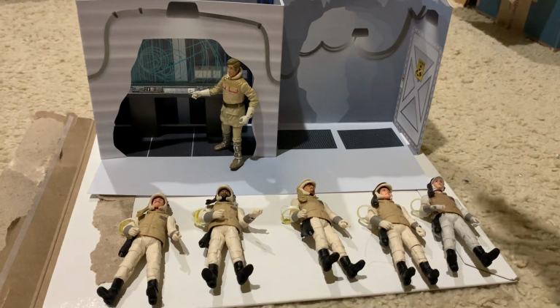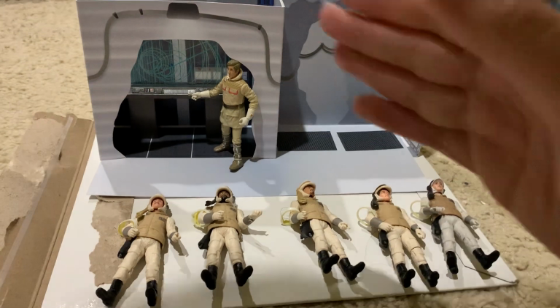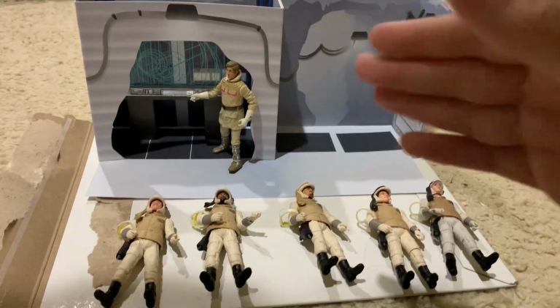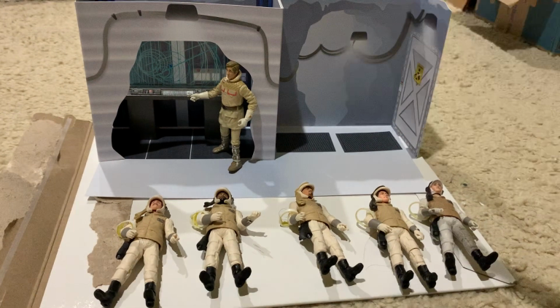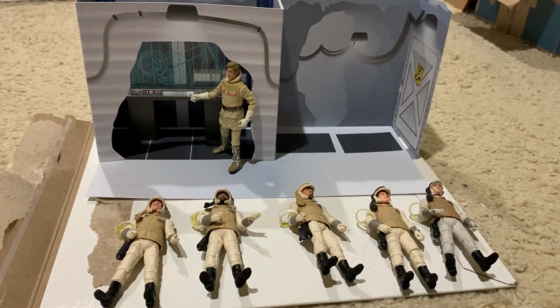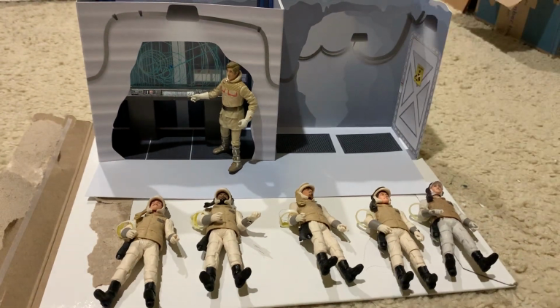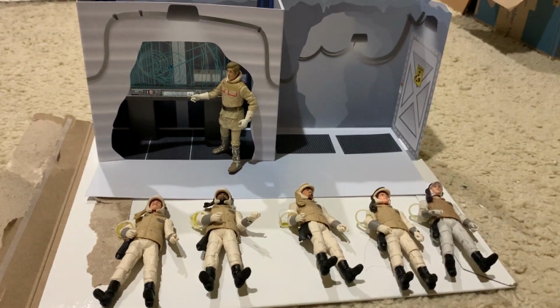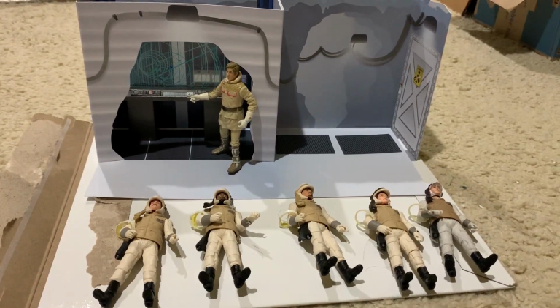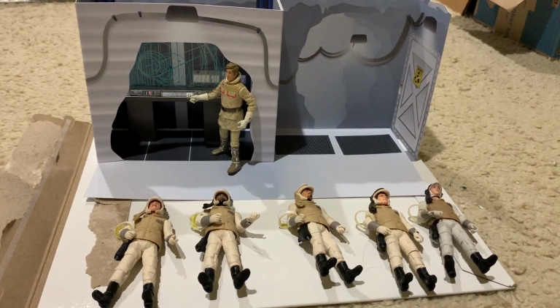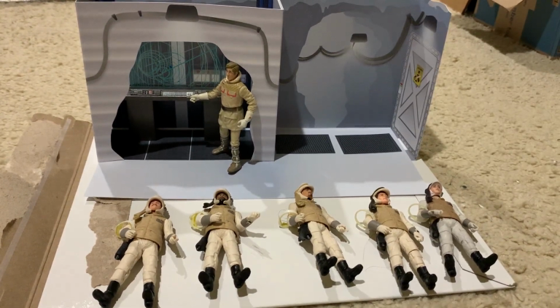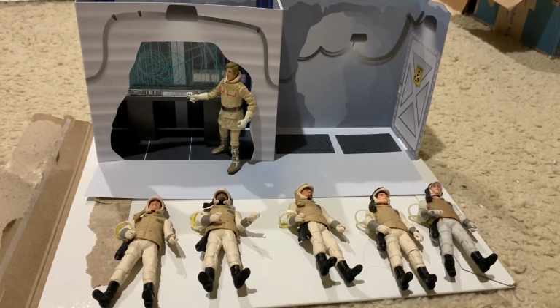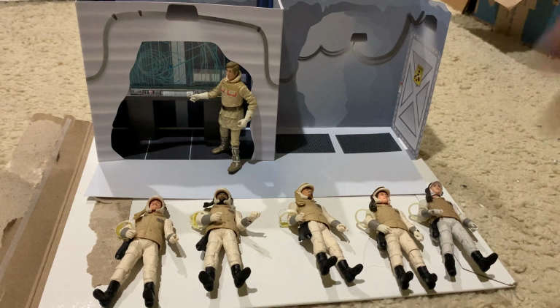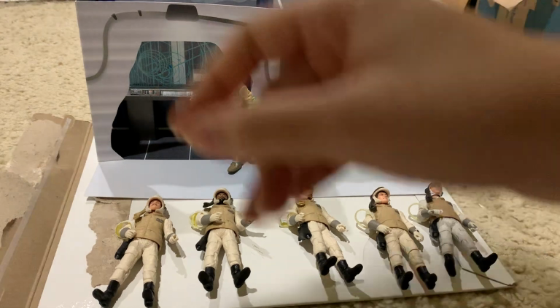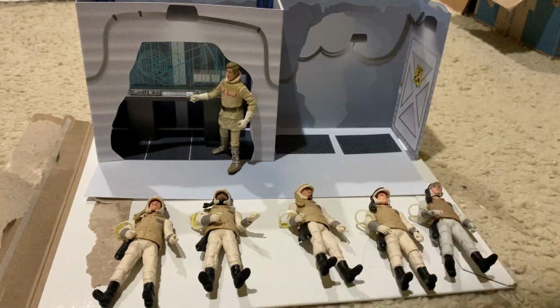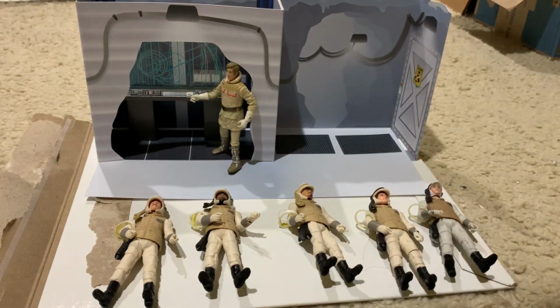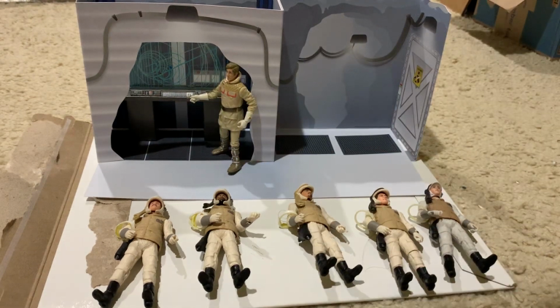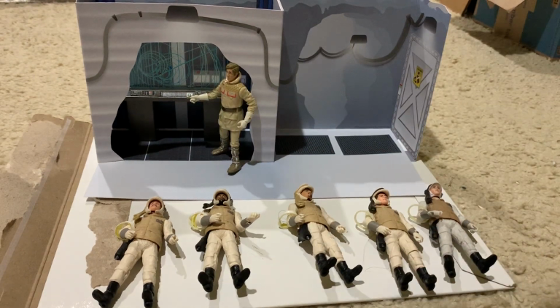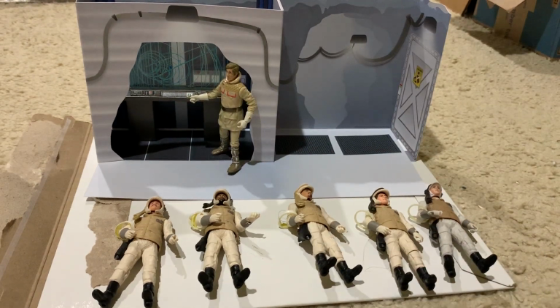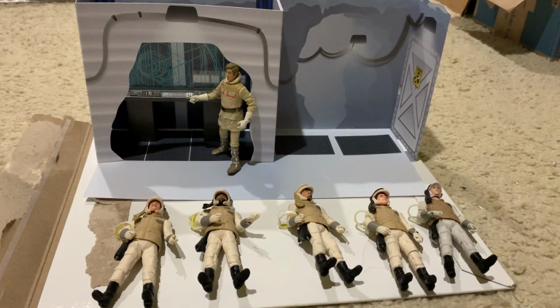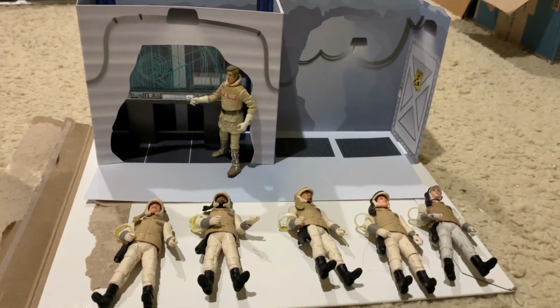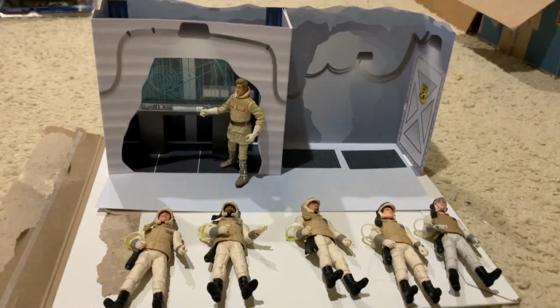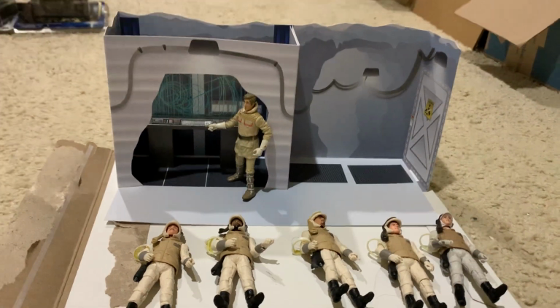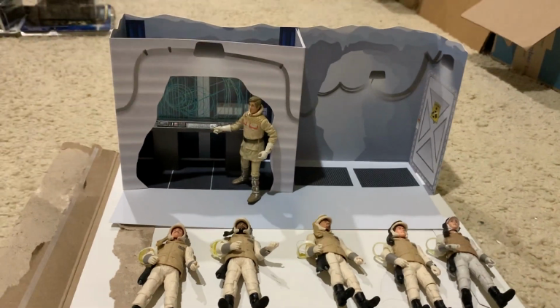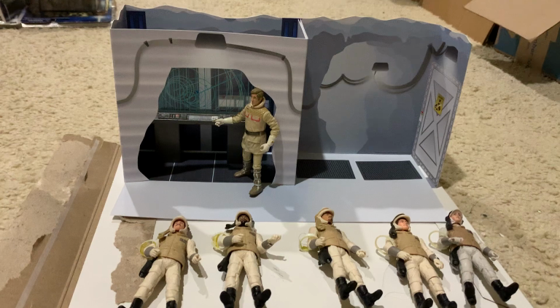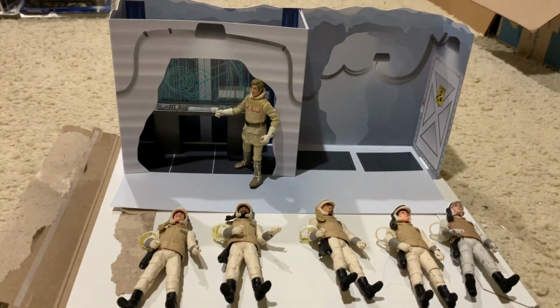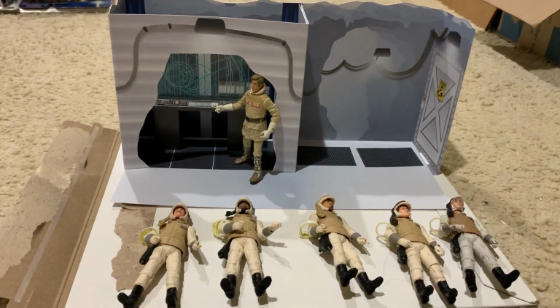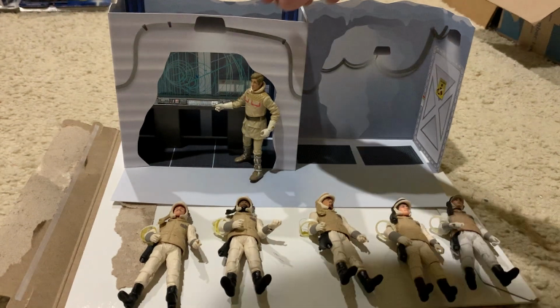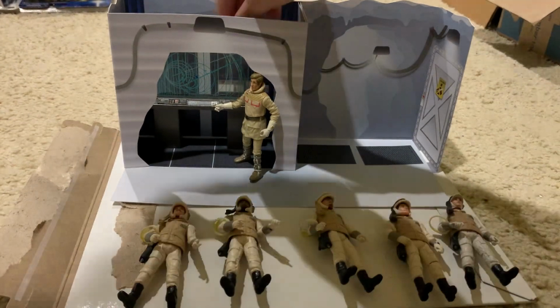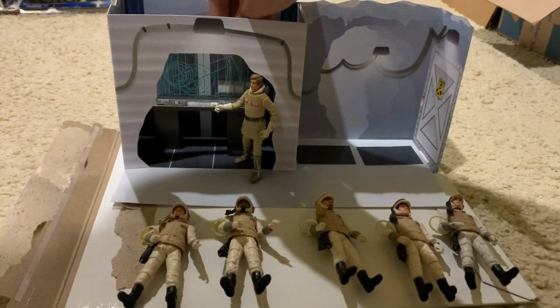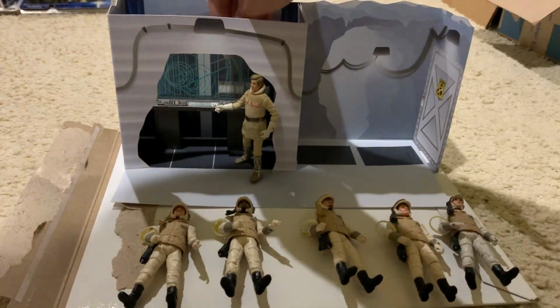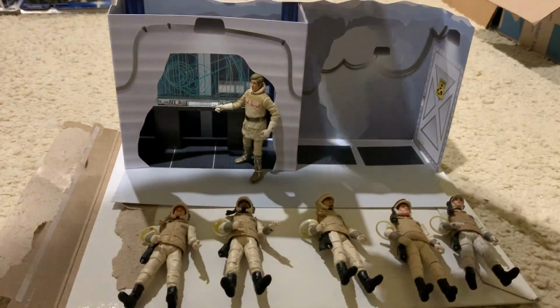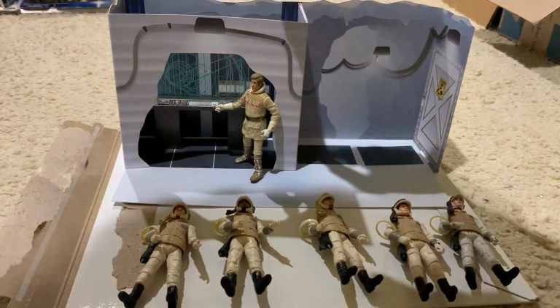They have it for 3.75 inch scale and 6 inch scale, so that's pretty cool. And because I would like to make an Echo-based diorama, I felt this was a great idea to get. What's cool about this is that everything is like to scale.